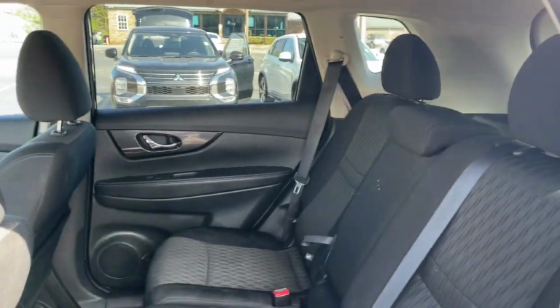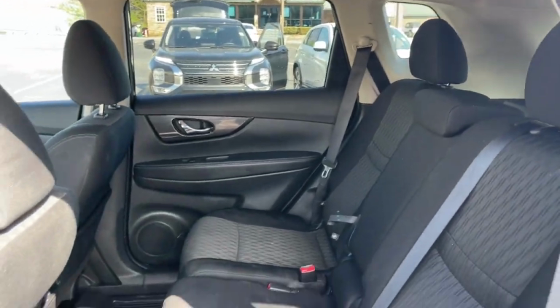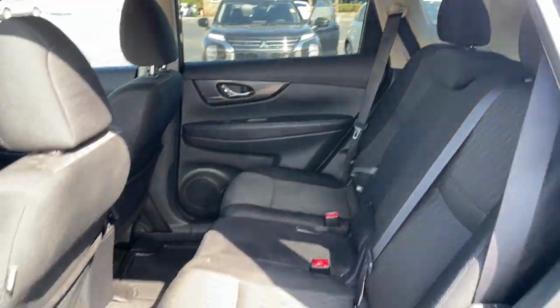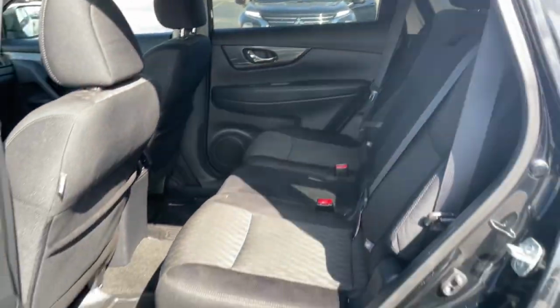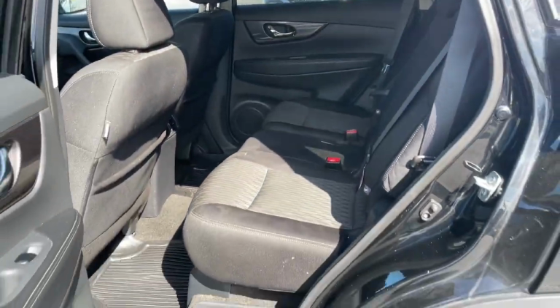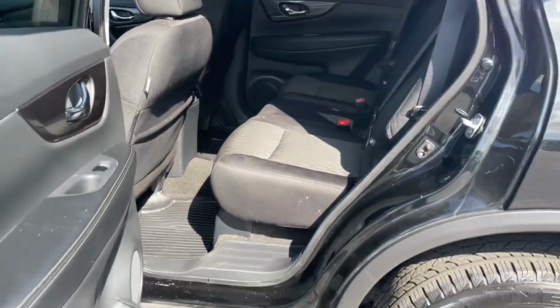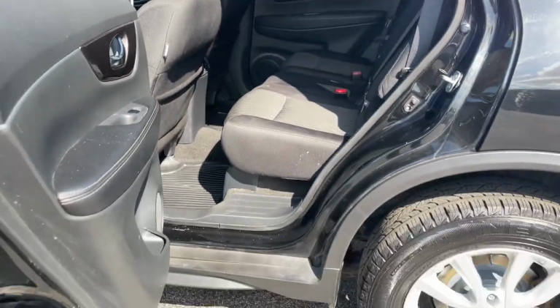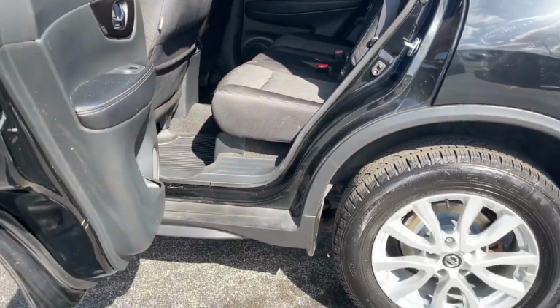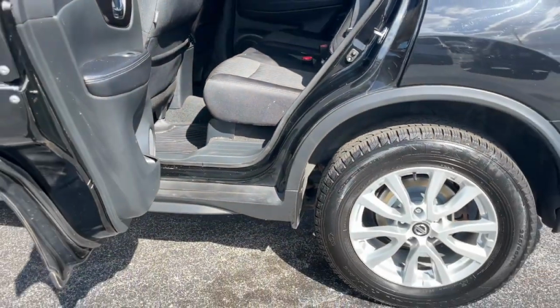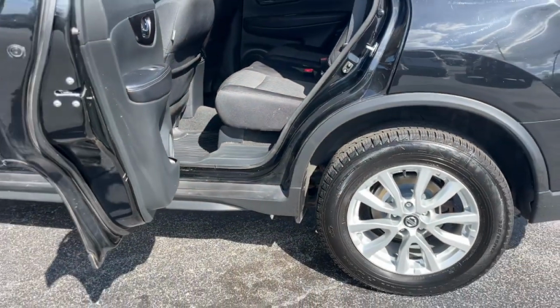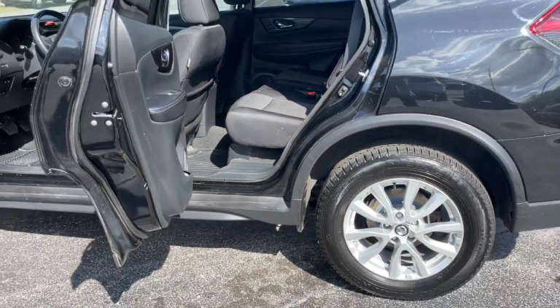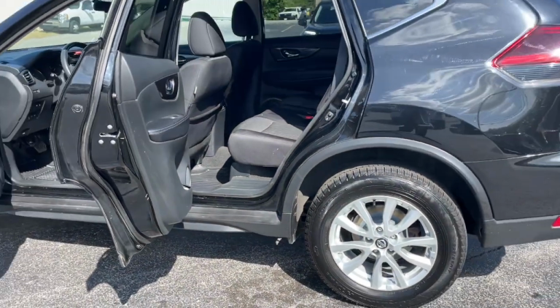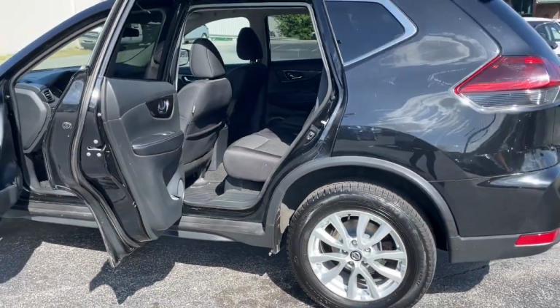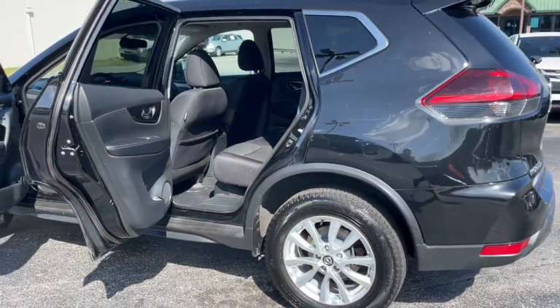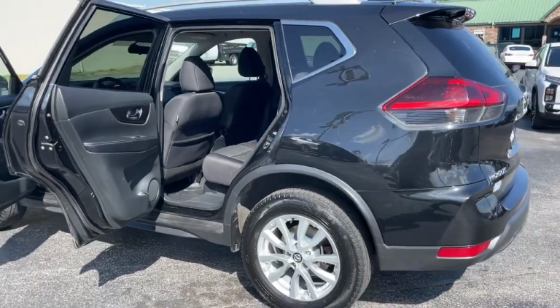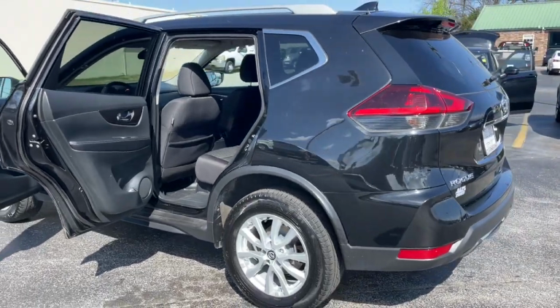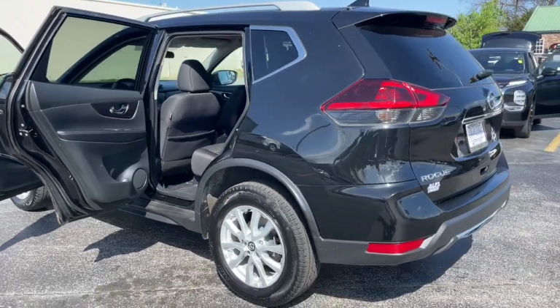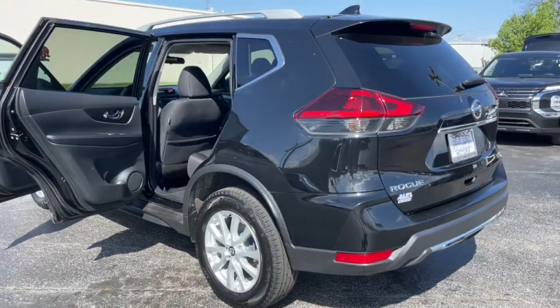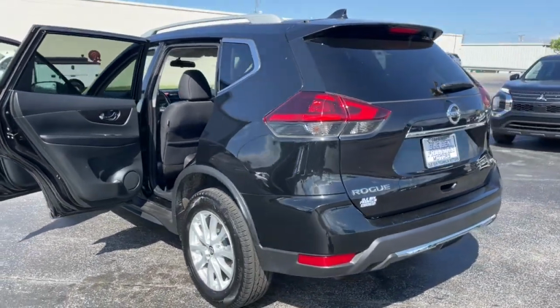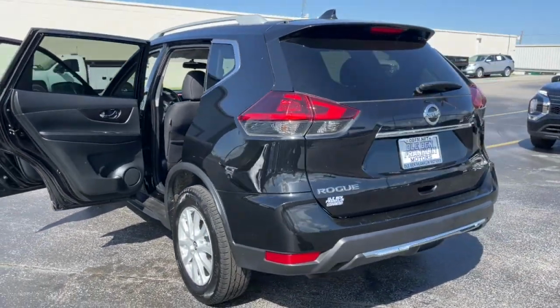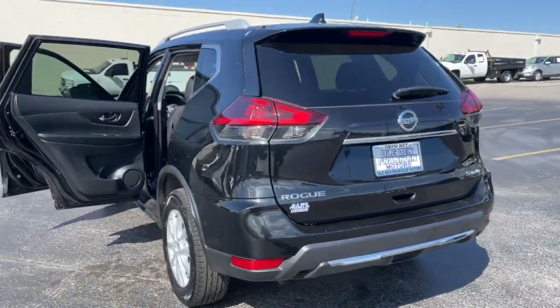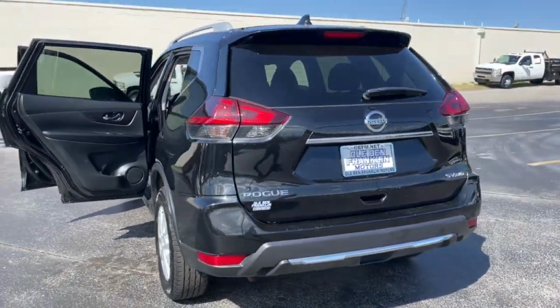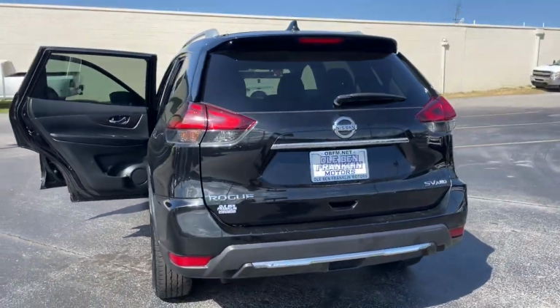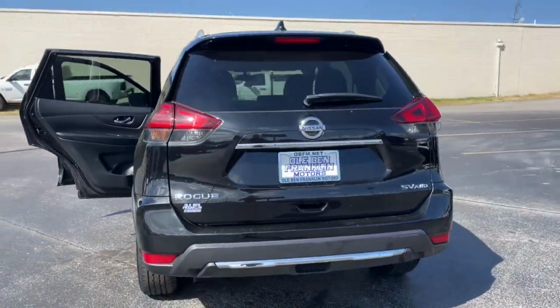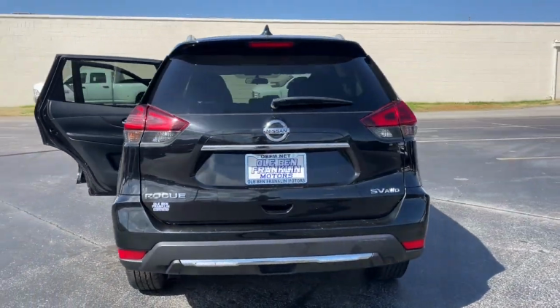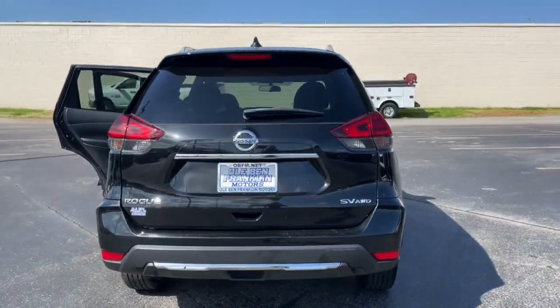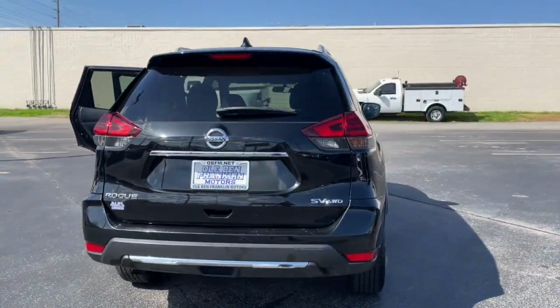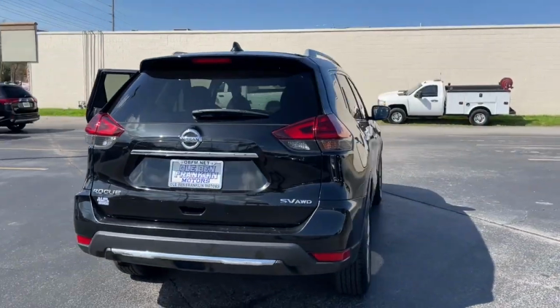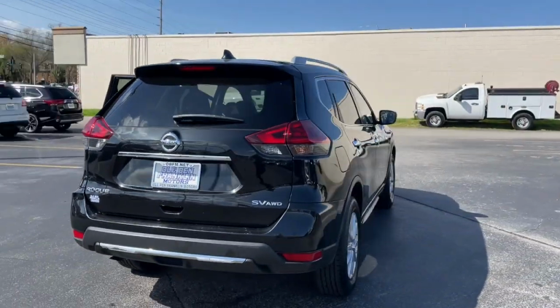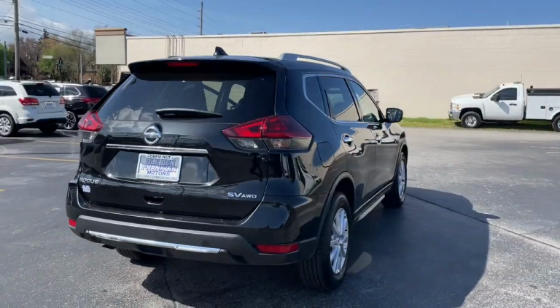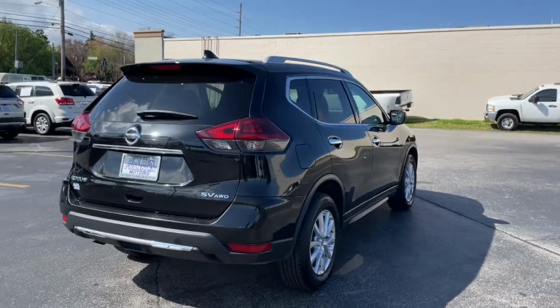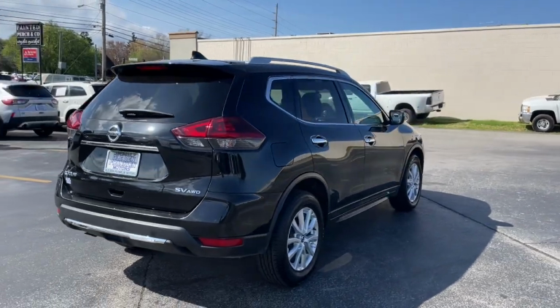Apple CarPlay and/or Android Auto. Keyless entry. All-wheel drive. Backup camera. Satellite radio. Heated mirrors. Four-cylinder engine.